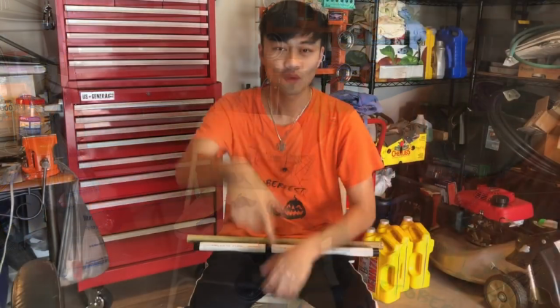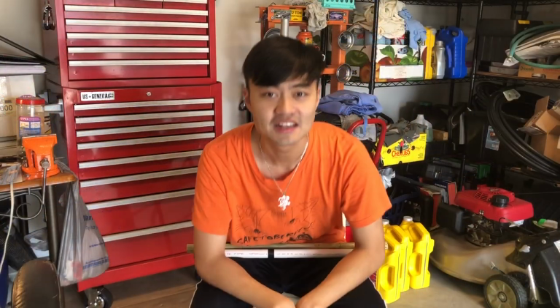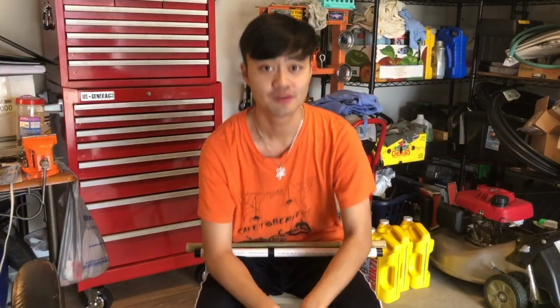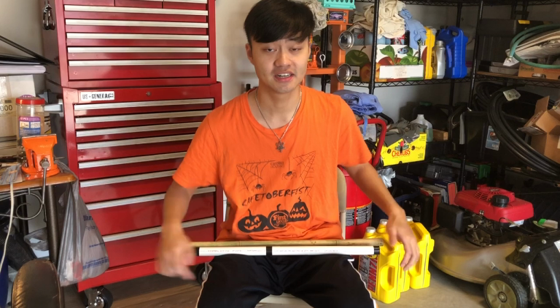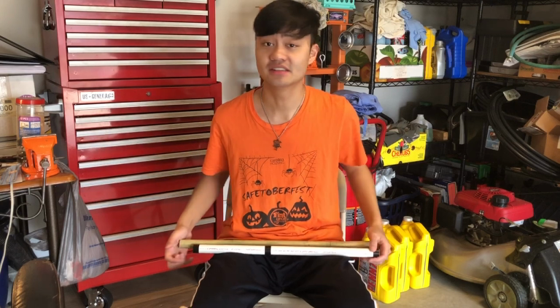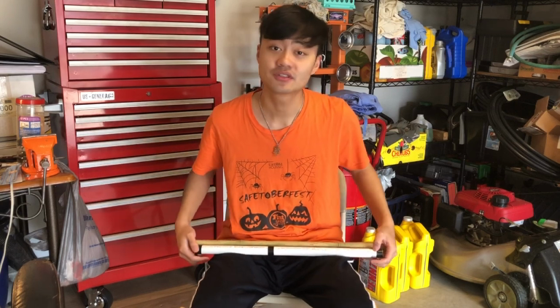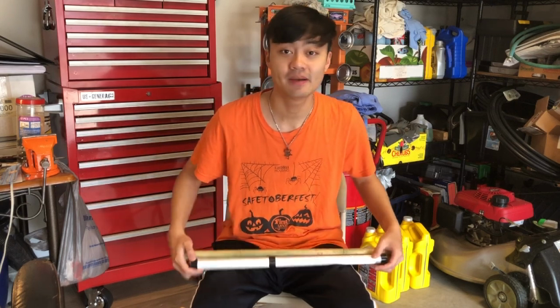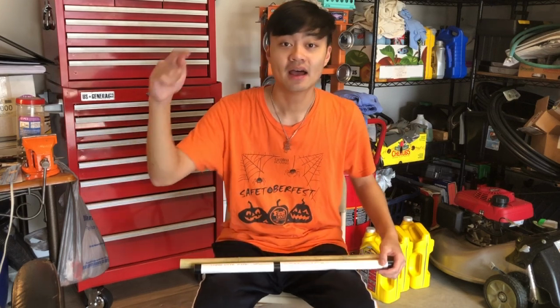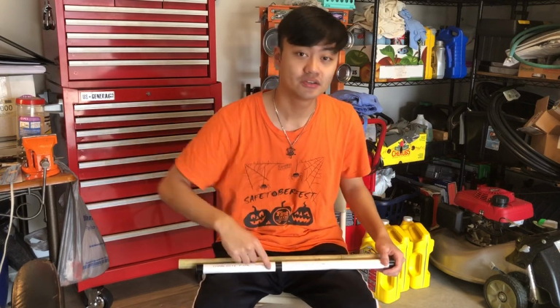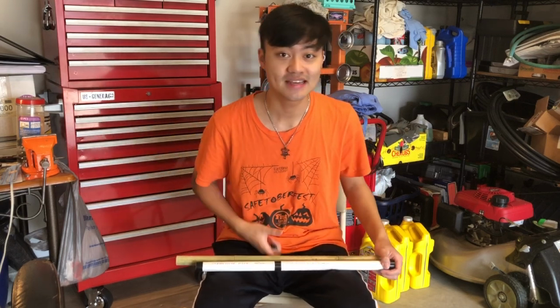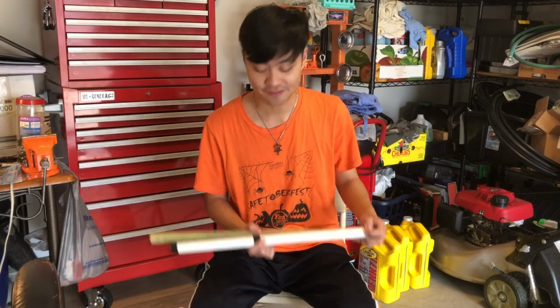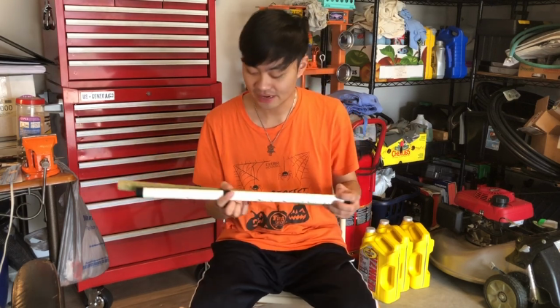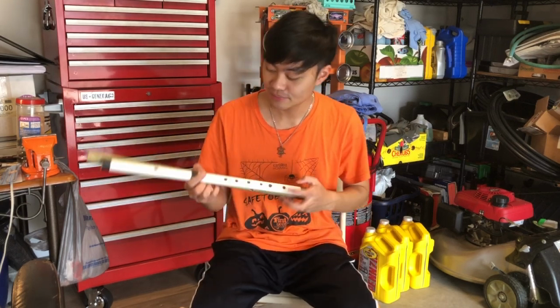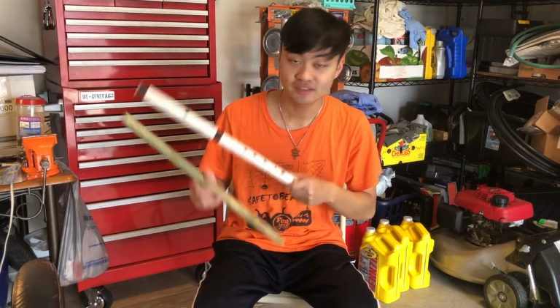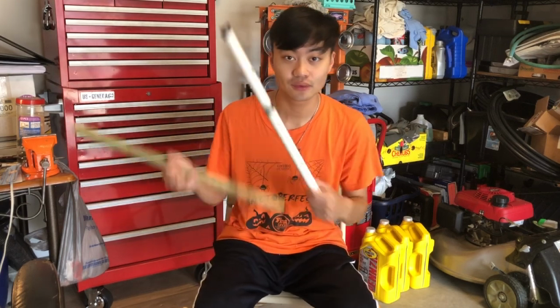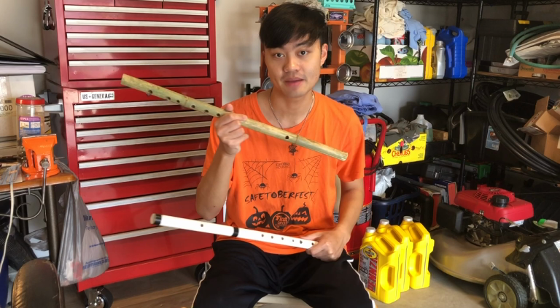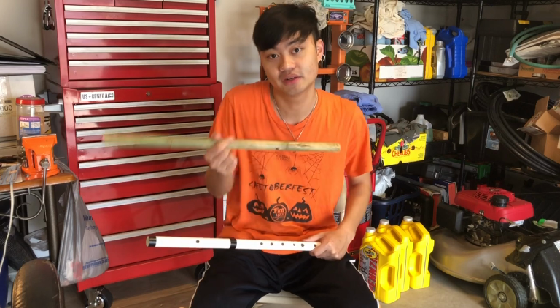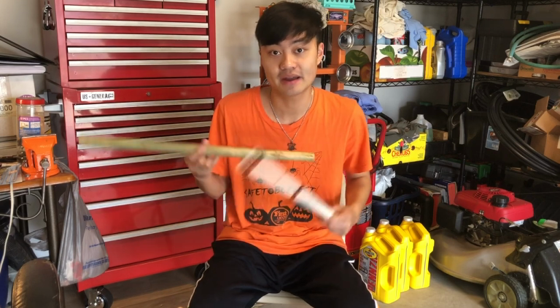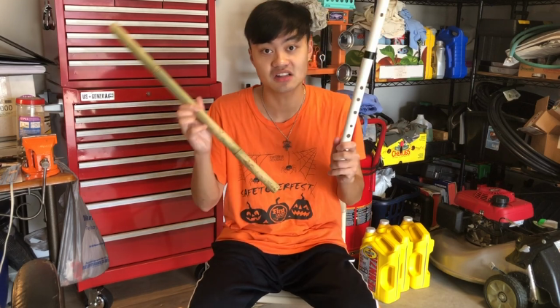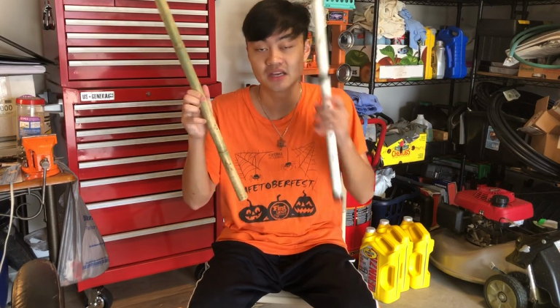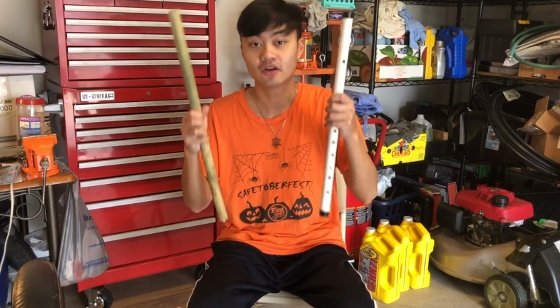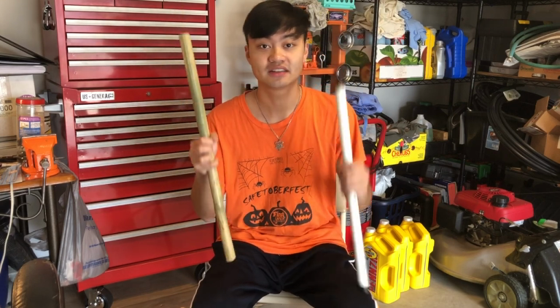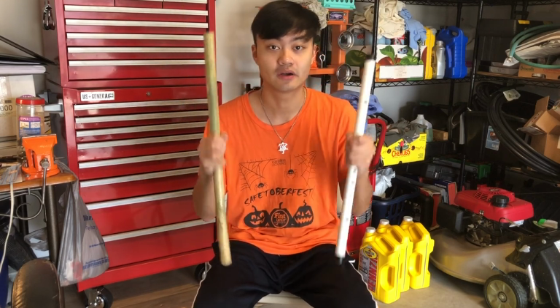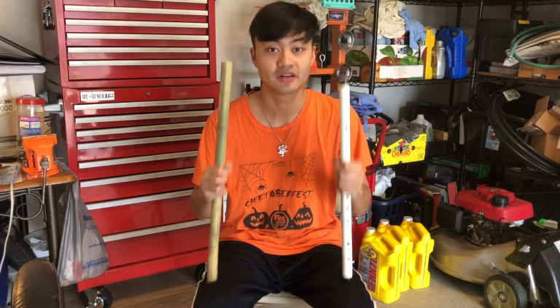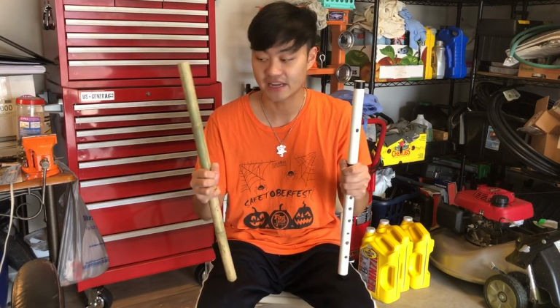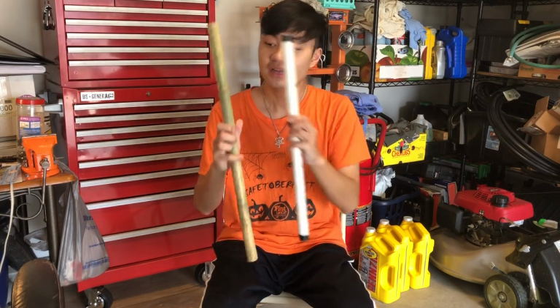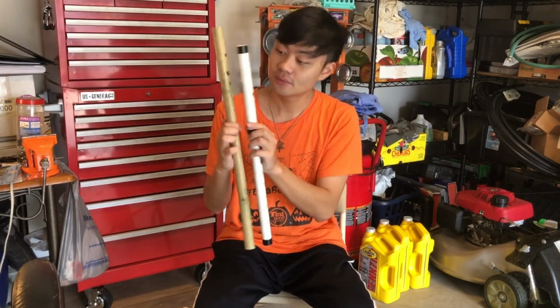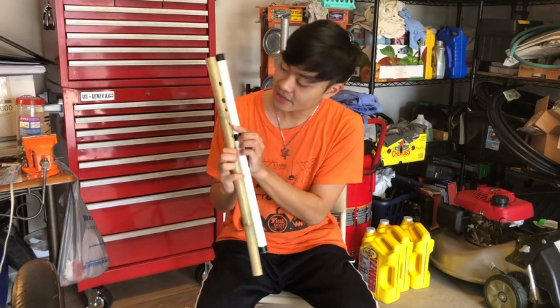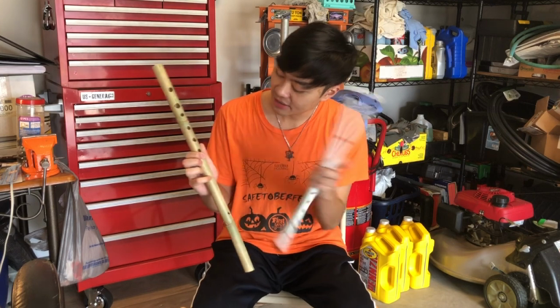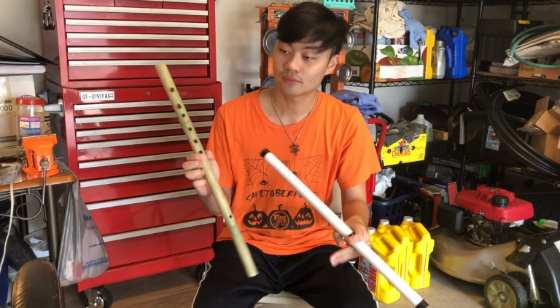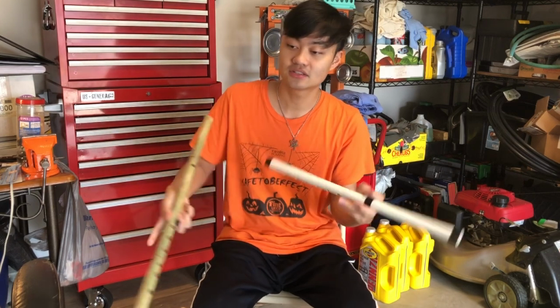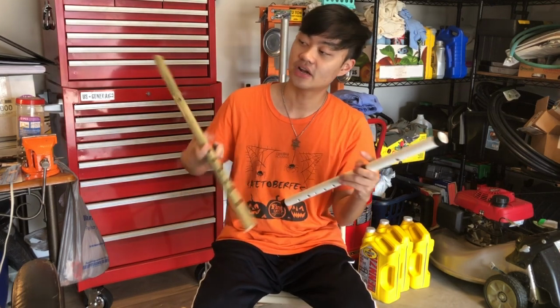What's up guys, Ryan from Addicted in Nature, and today we're talking about how to tune your DIY flute. This could be a PVC flute or a bamboo flute — it doesn't matter, the concept and all the techniques are pretty much the same.